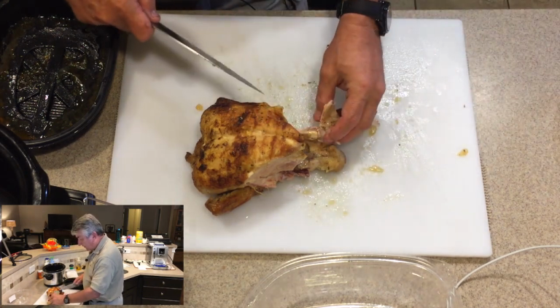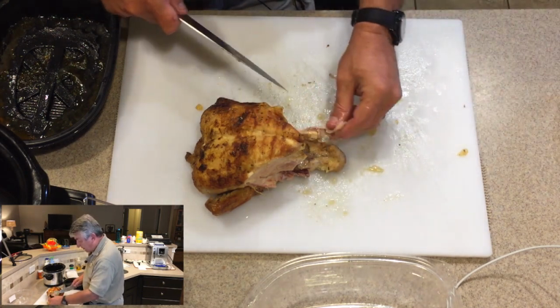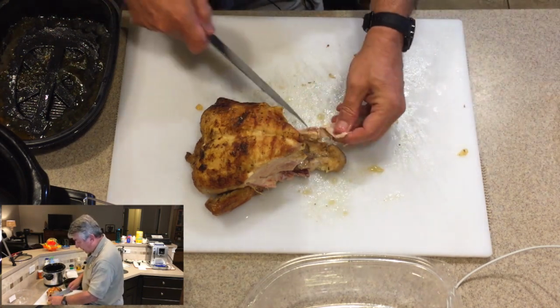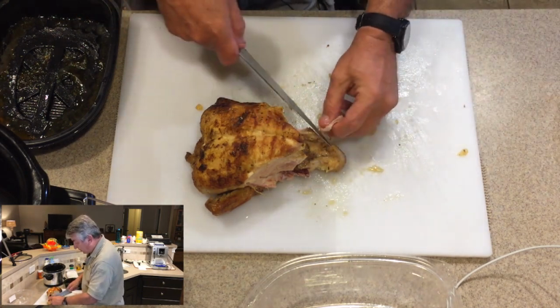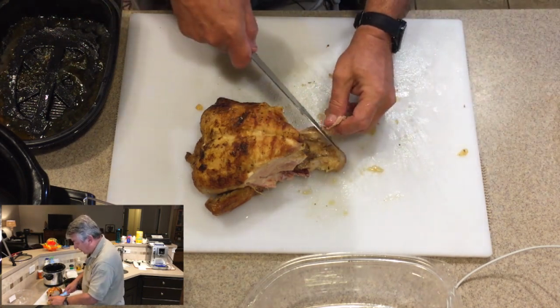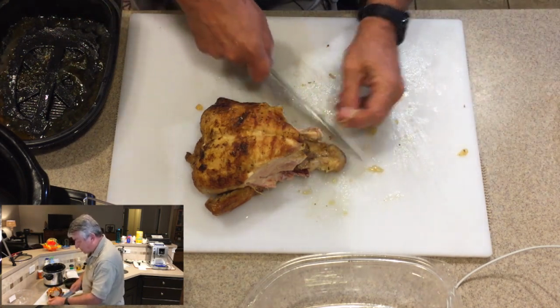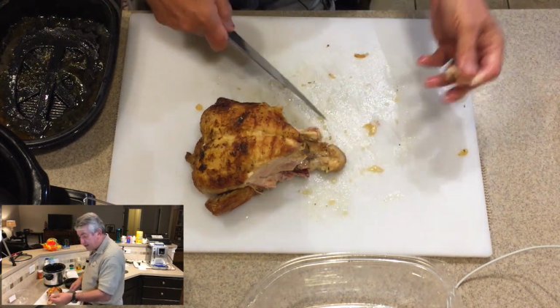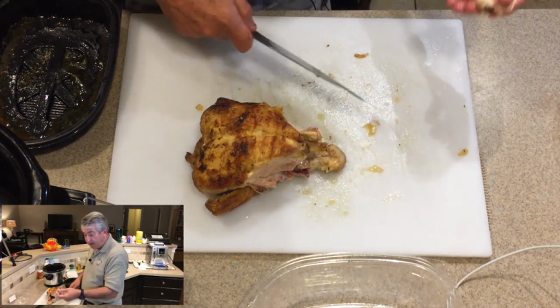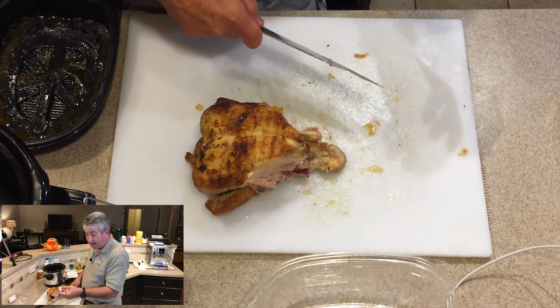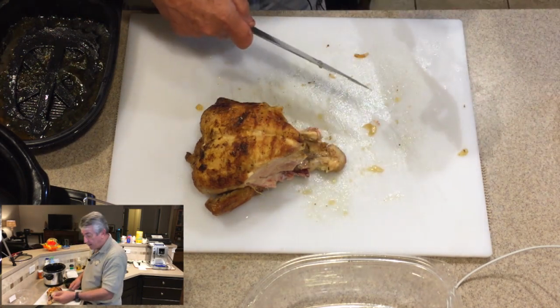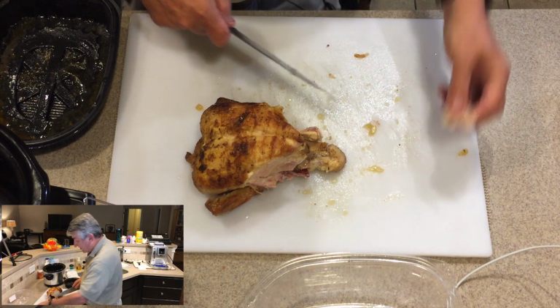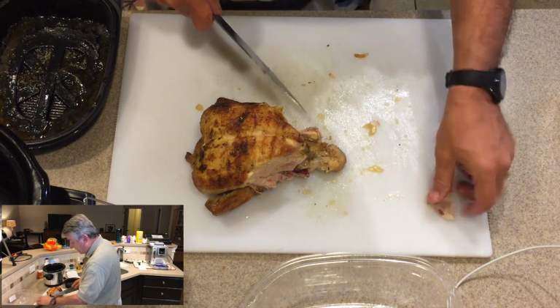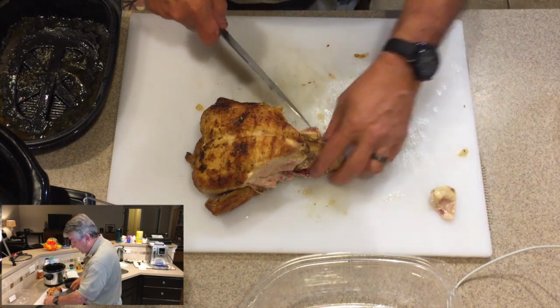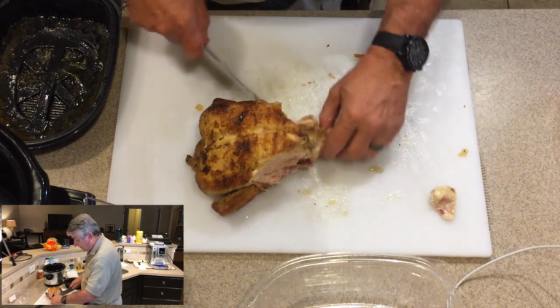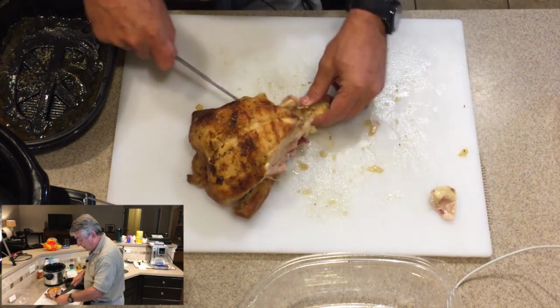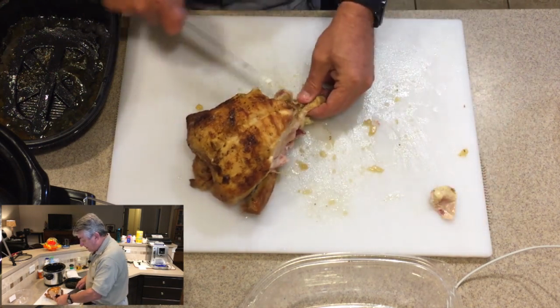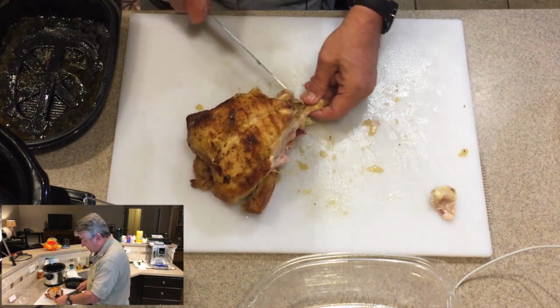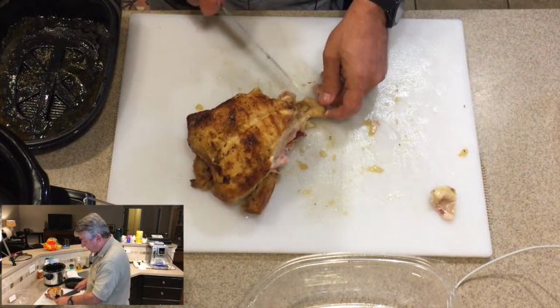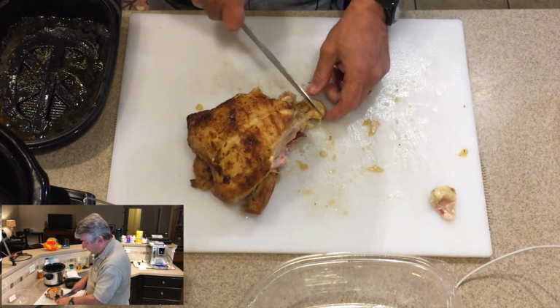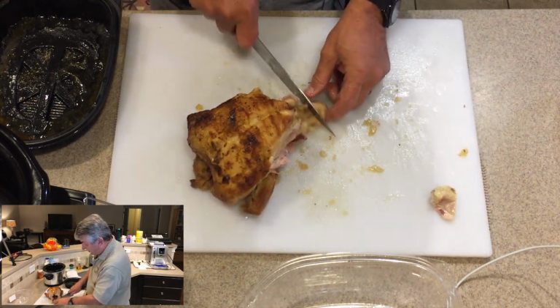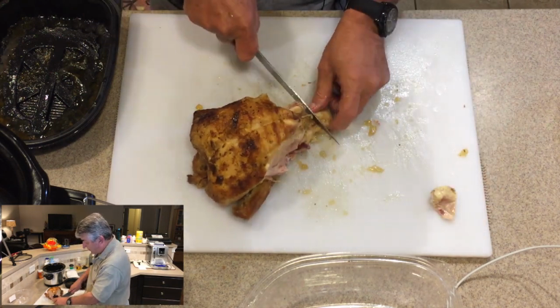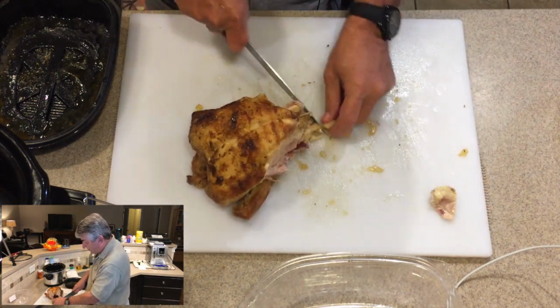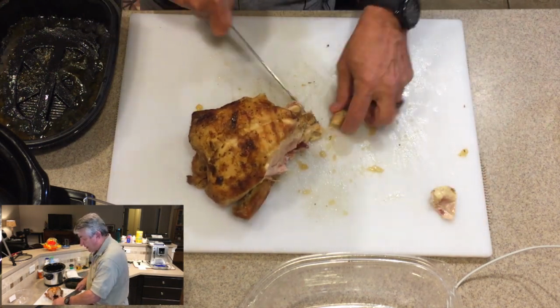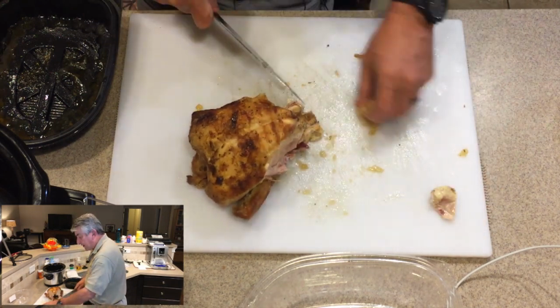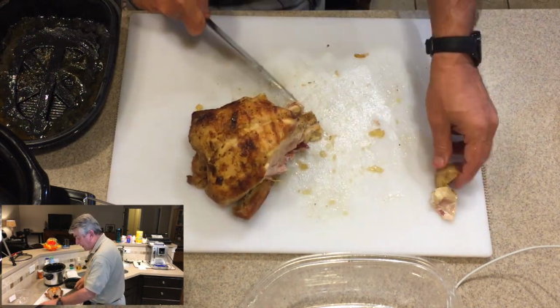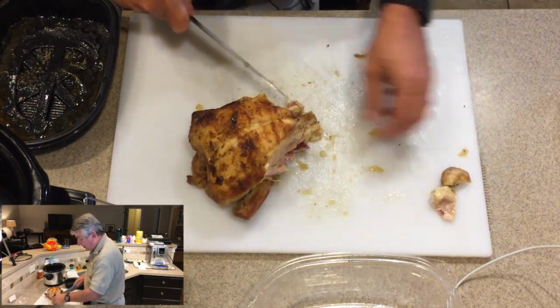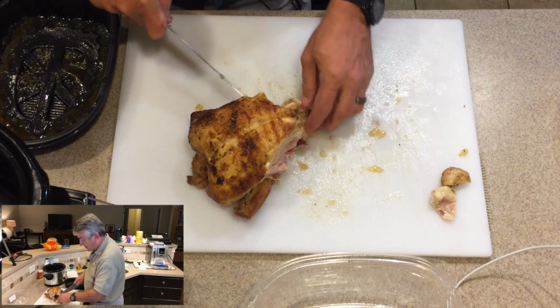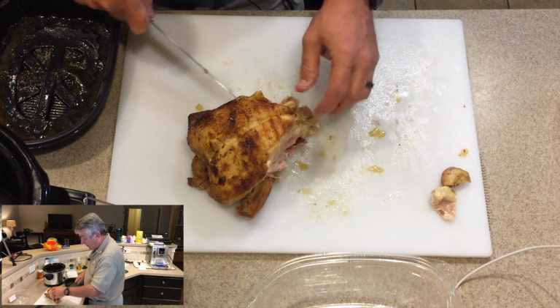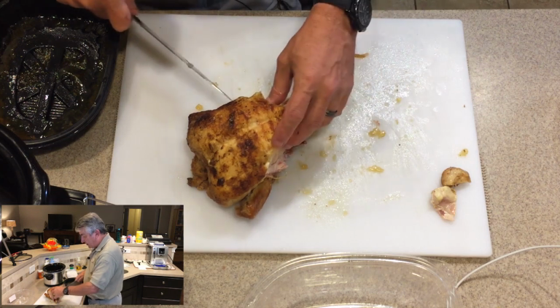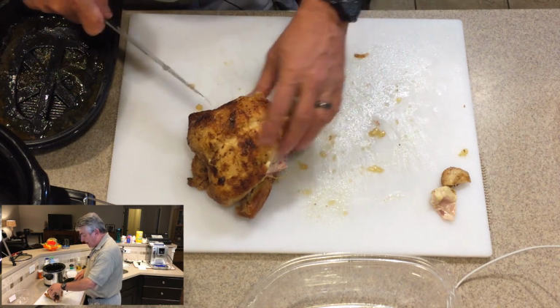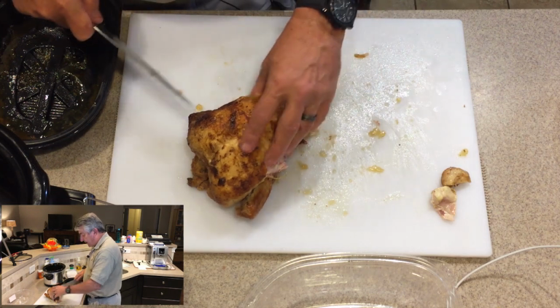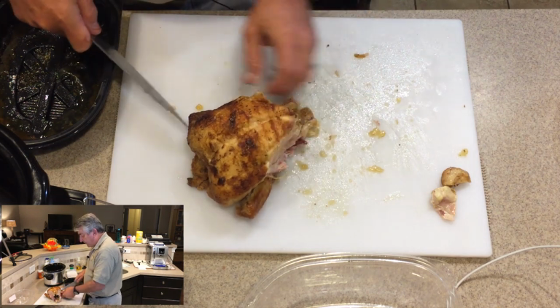Now what a lot of people don't realize — we're going to save a lot of these little bits of meat that we have here, because these are all going to go into the soup. We're going to put it in a cheesecloth that's going to add flavor.